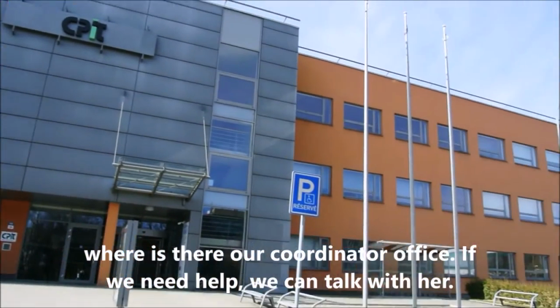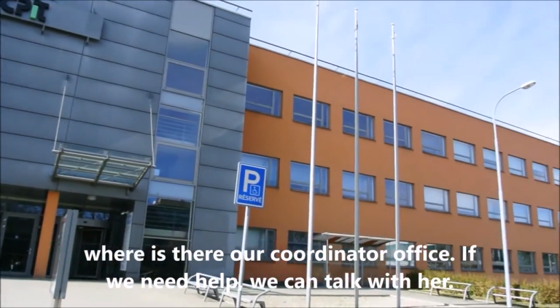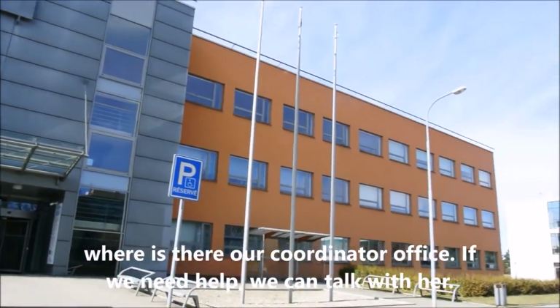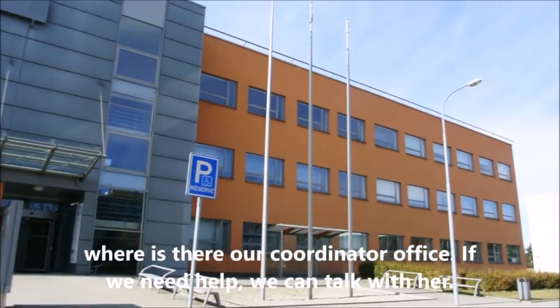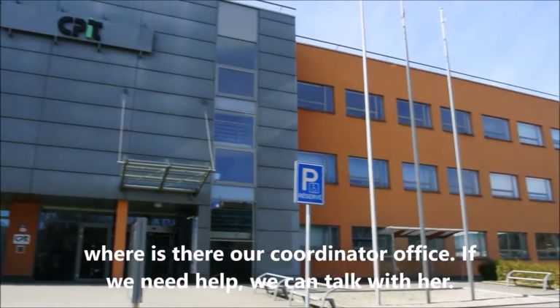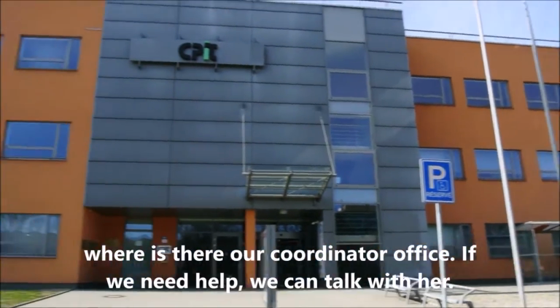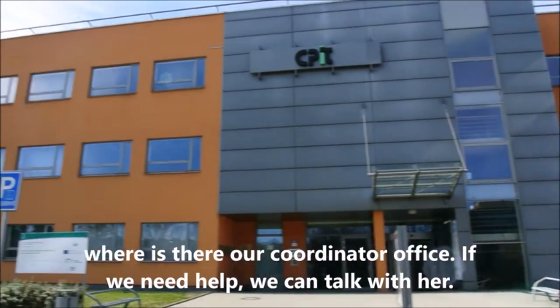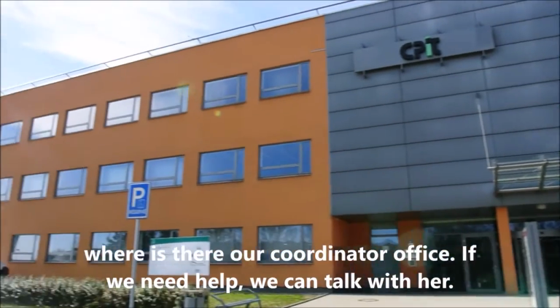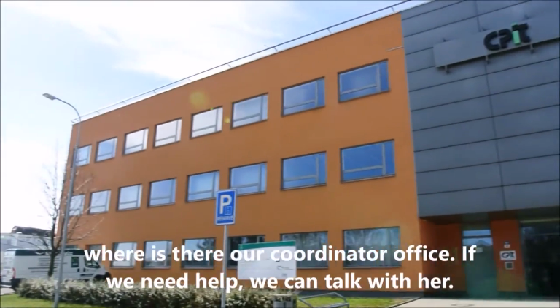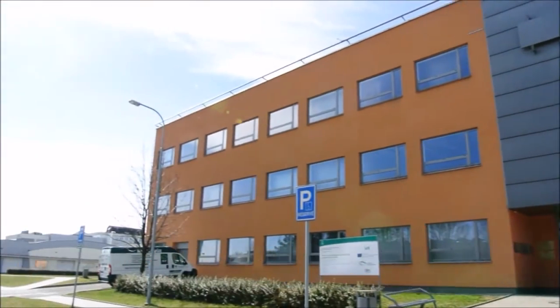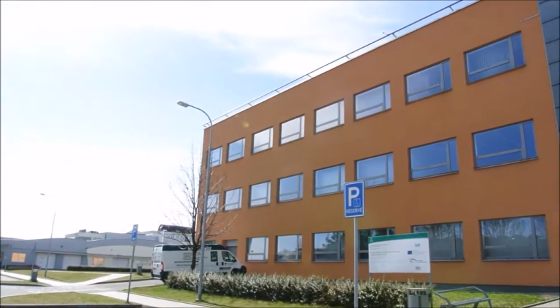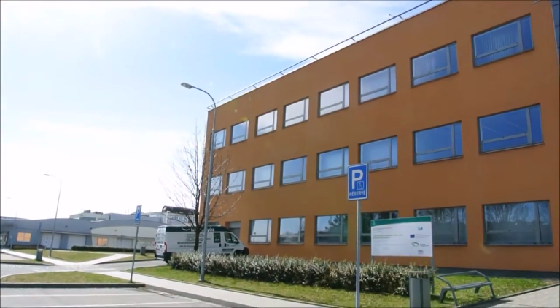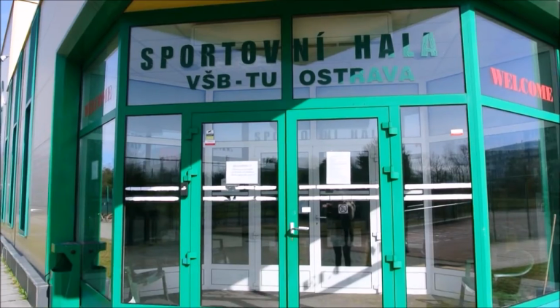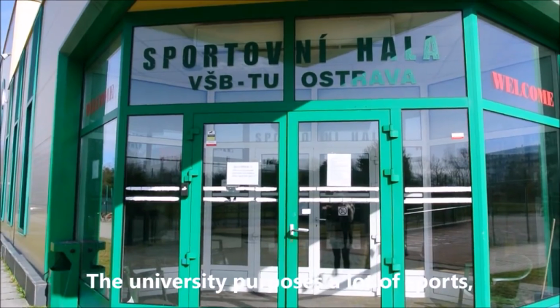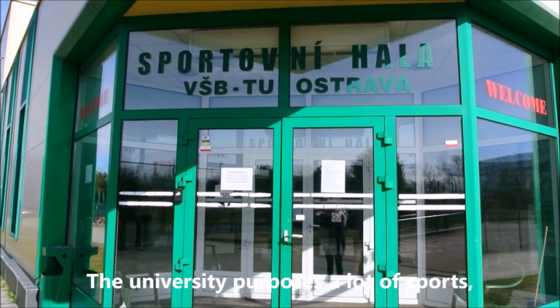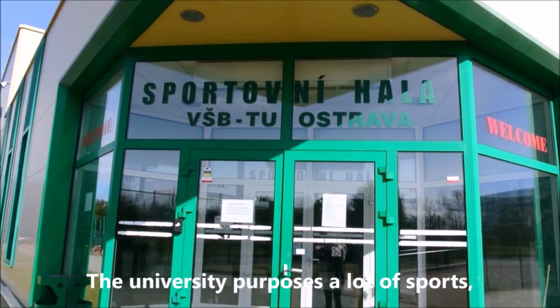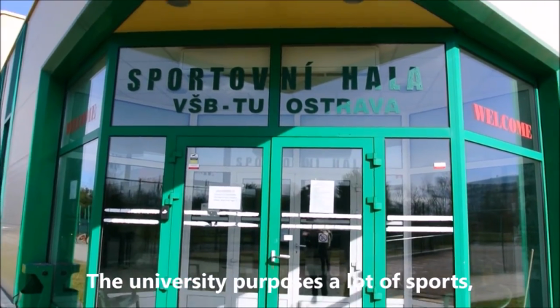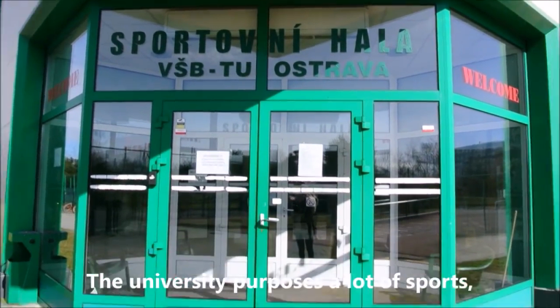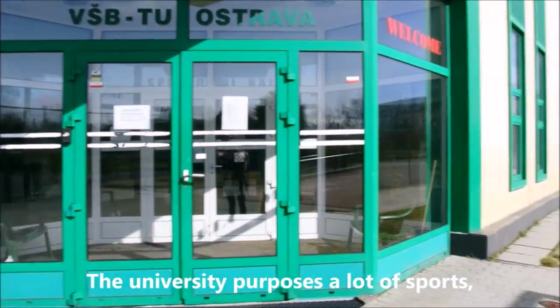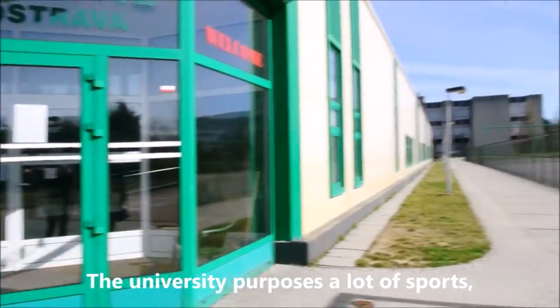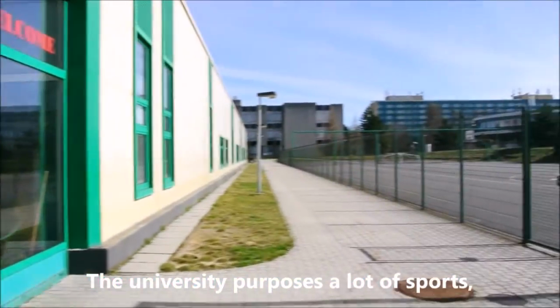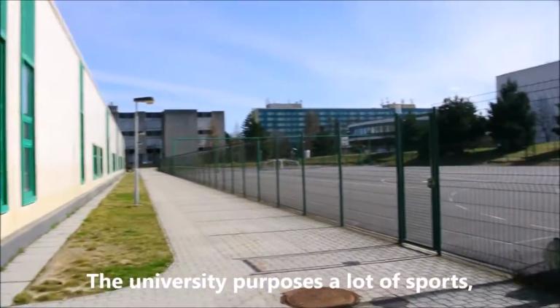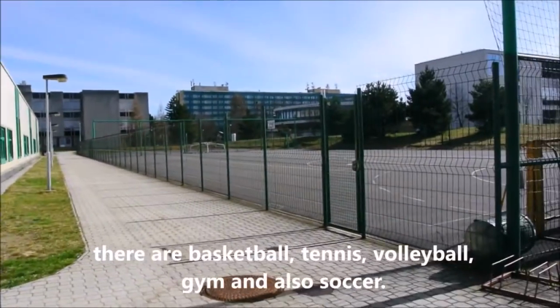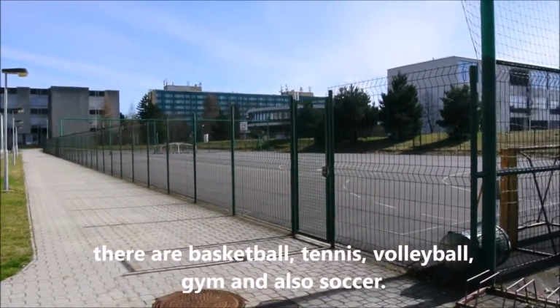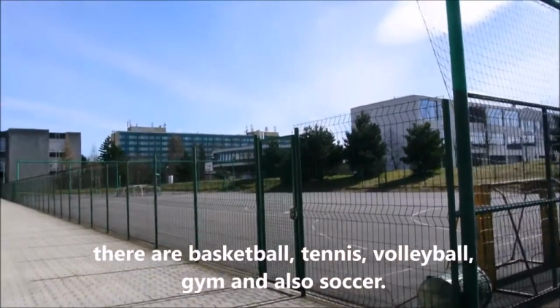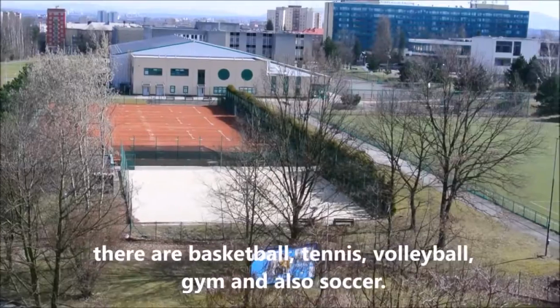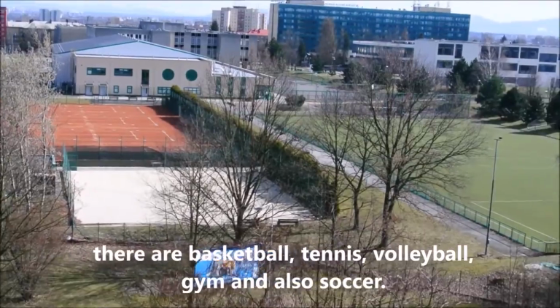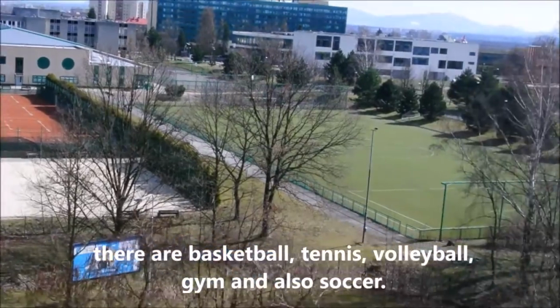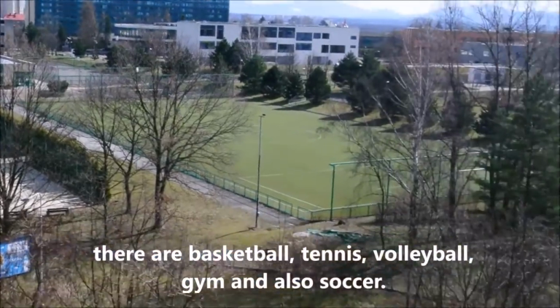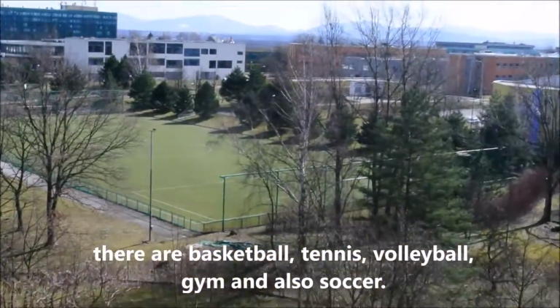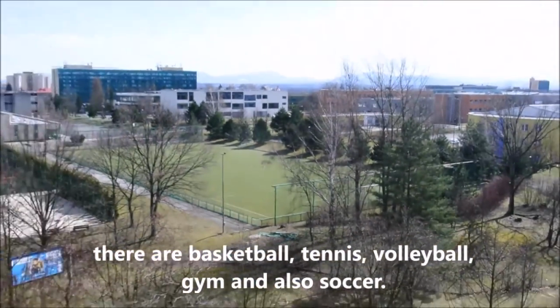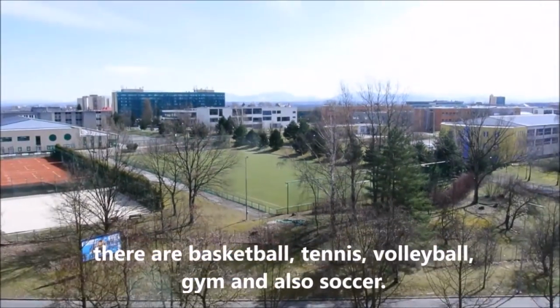This is where the coordinator's office is. If we need help, we can talk with her. The university offers a lot of sports: there are basketball, tennis, volleyball, gym, and also soccer.